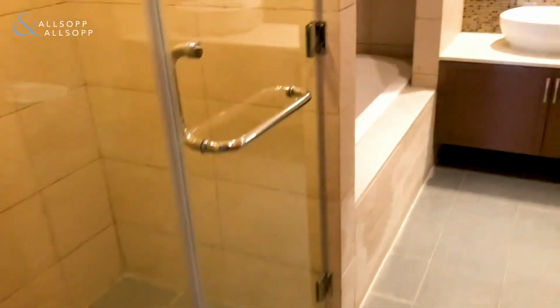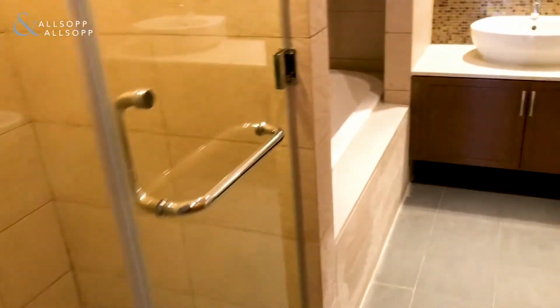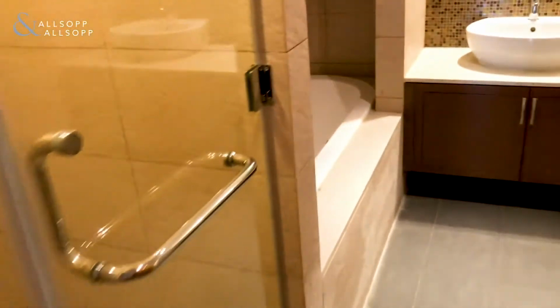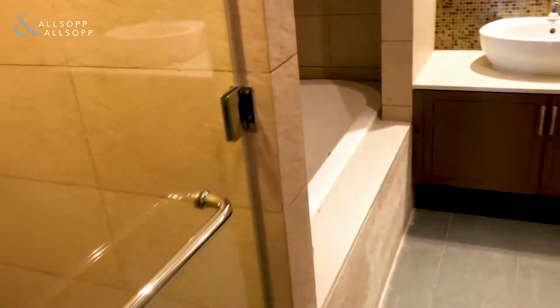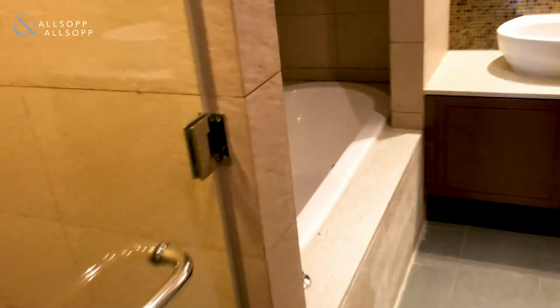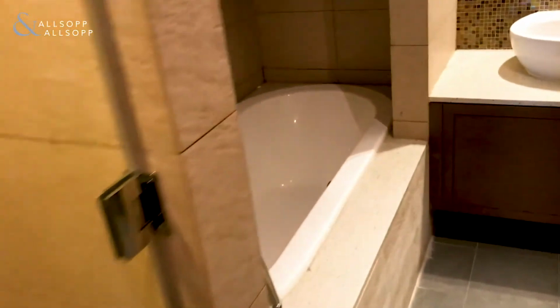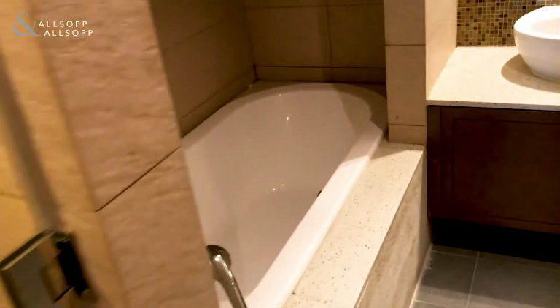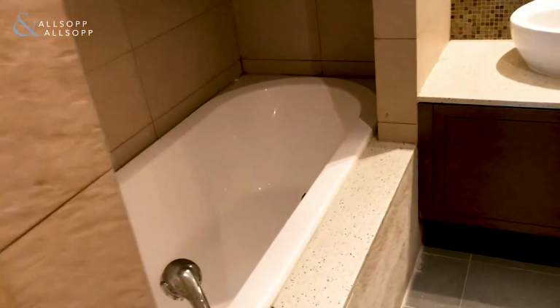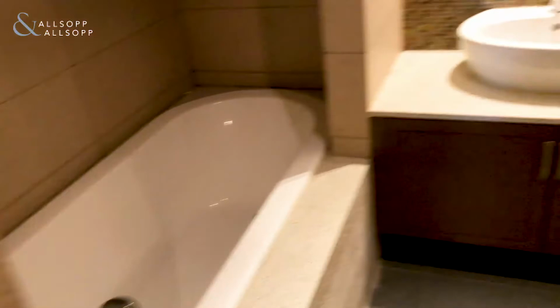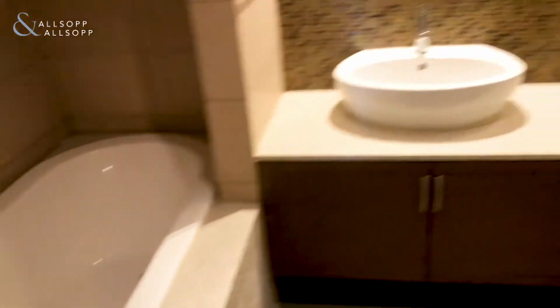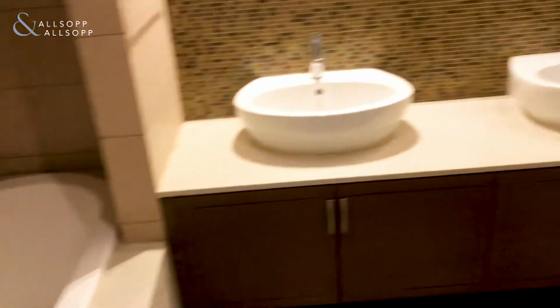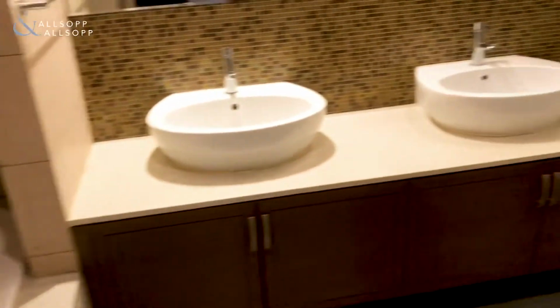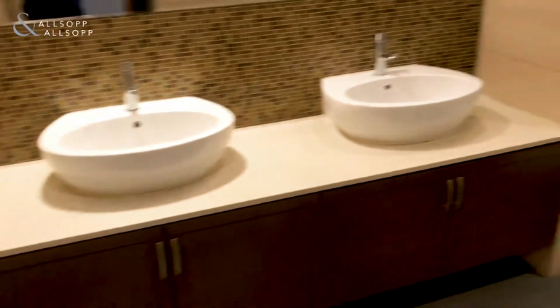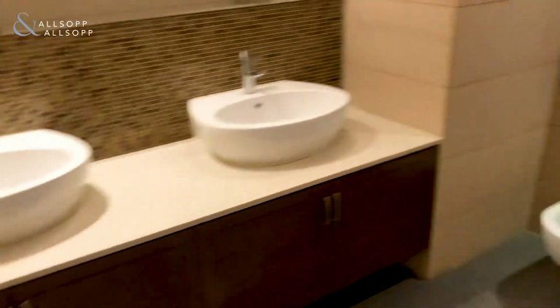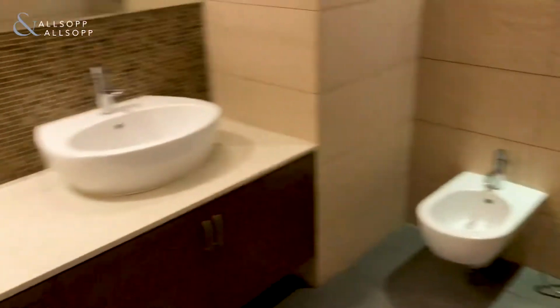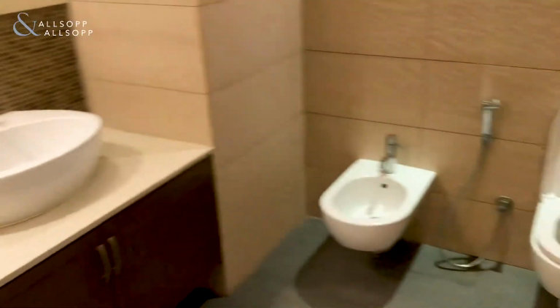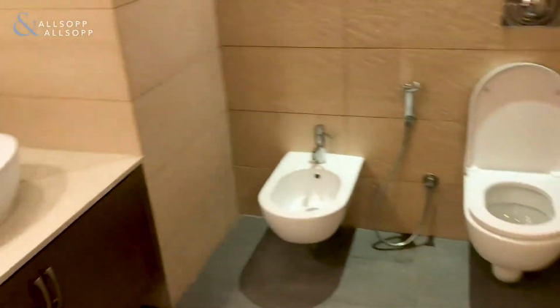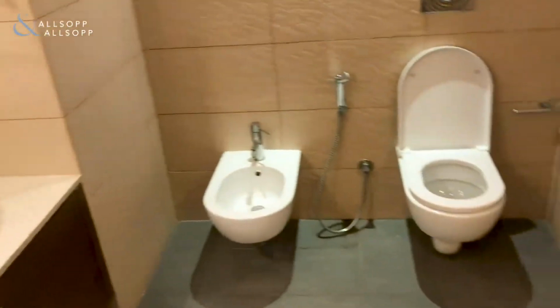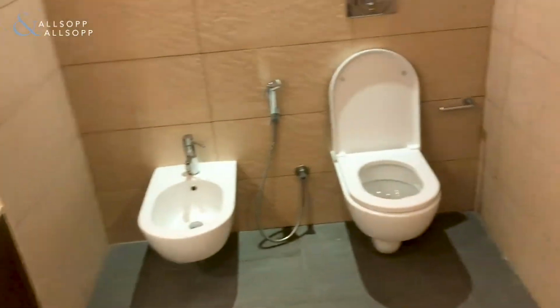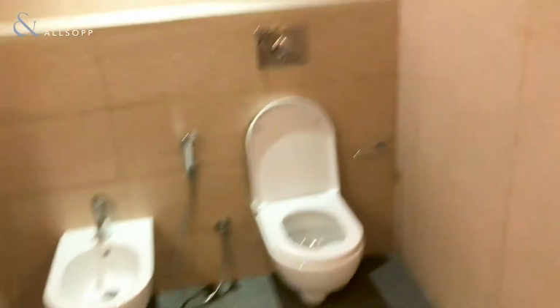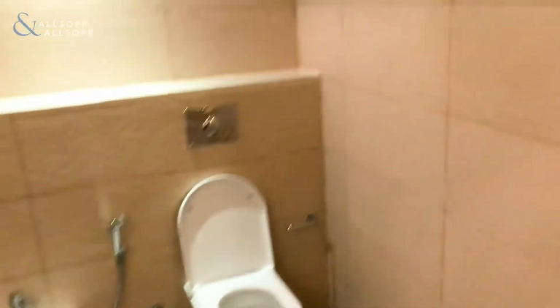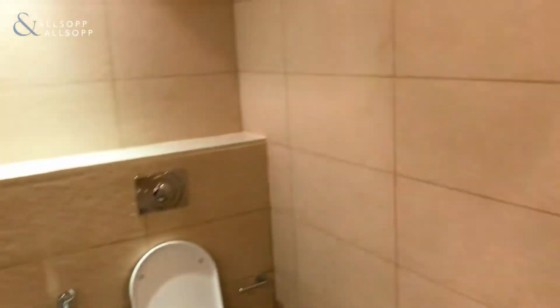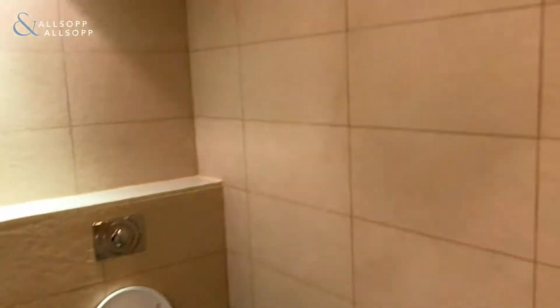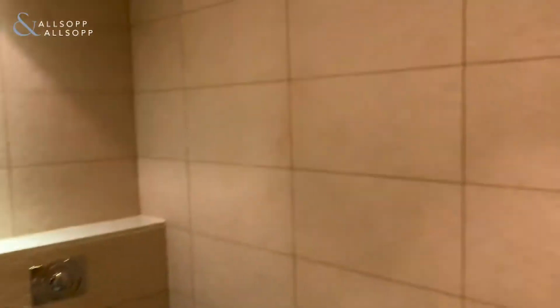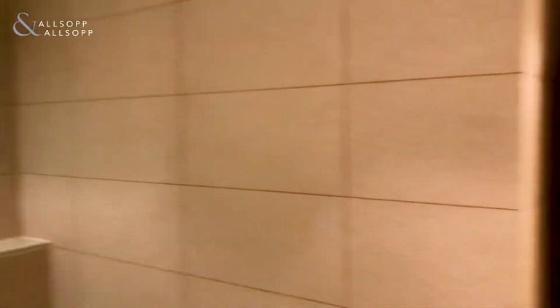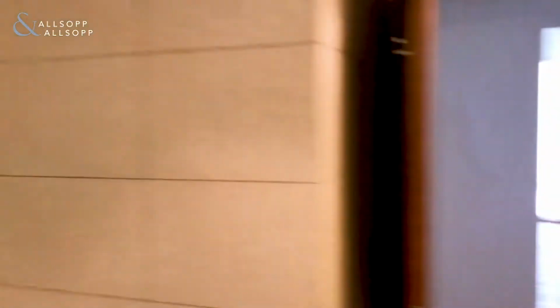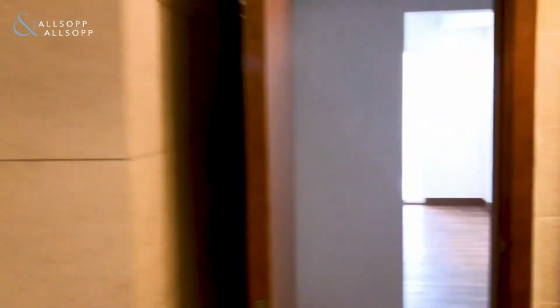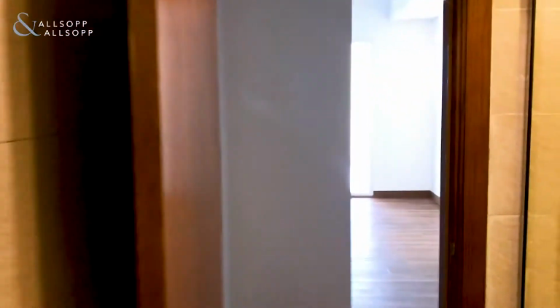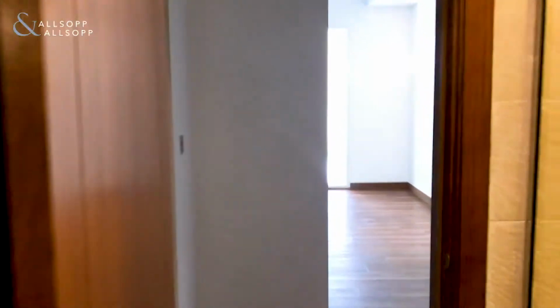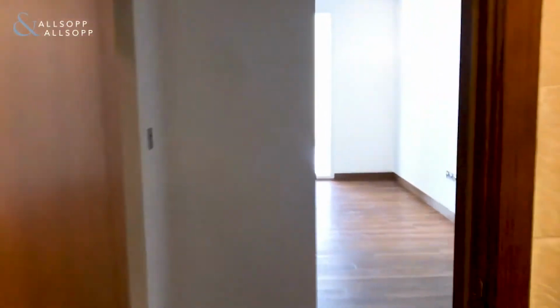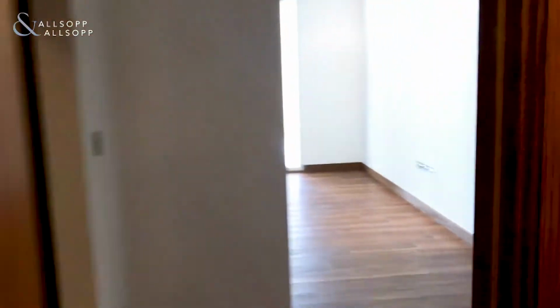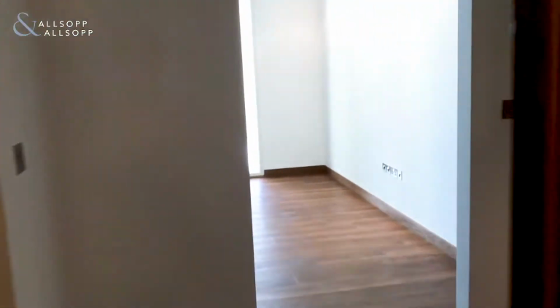The master bathroom features a freestanding tub and his and her sinks. The overall property condition is very good.